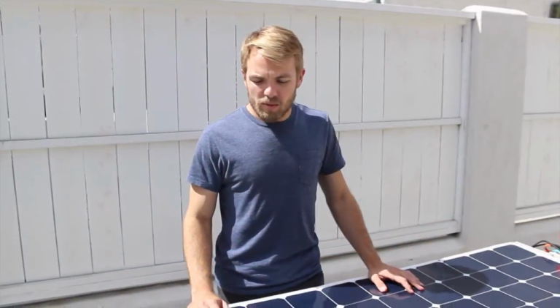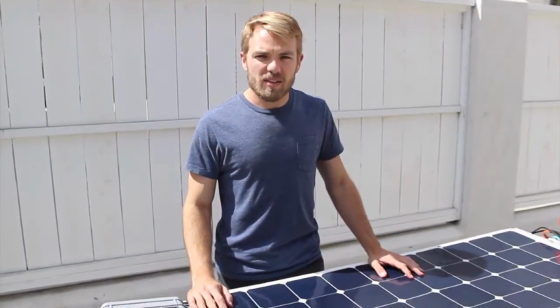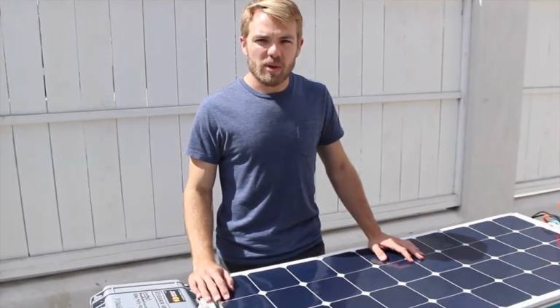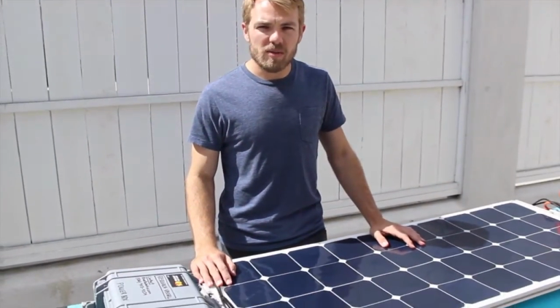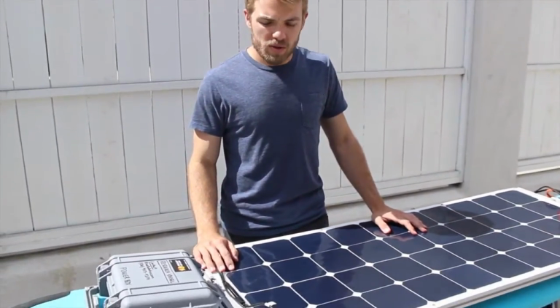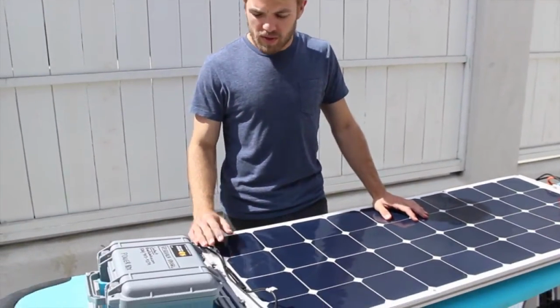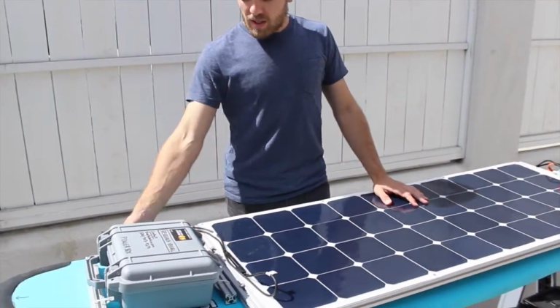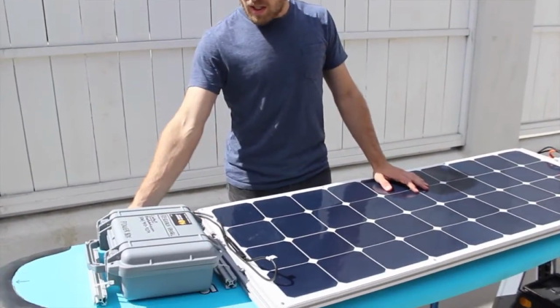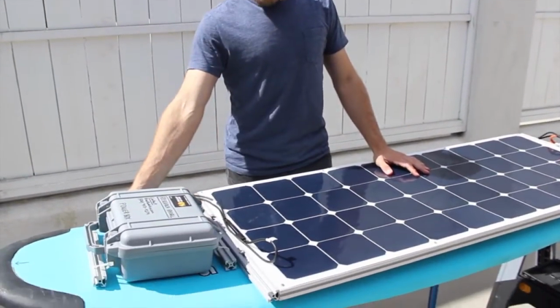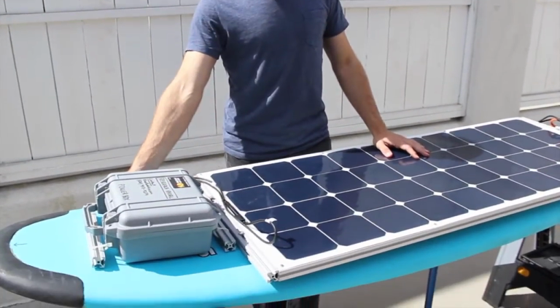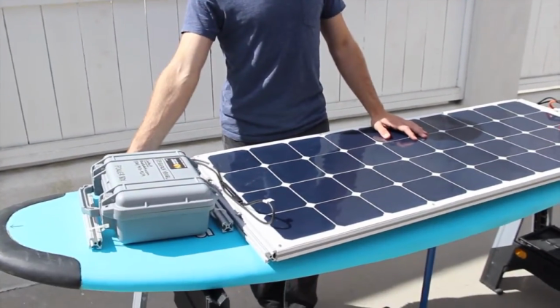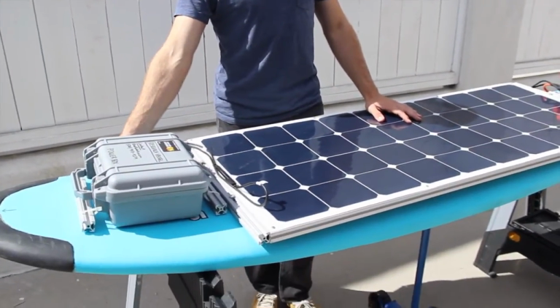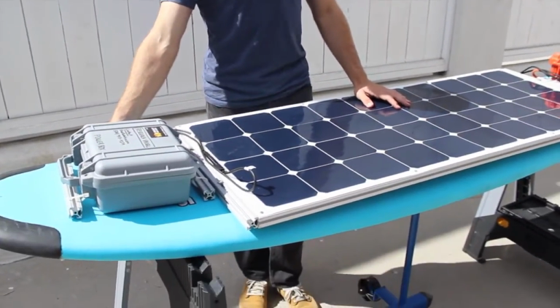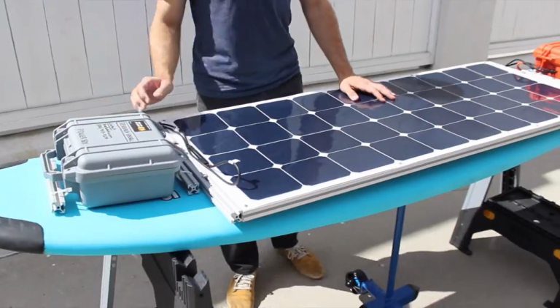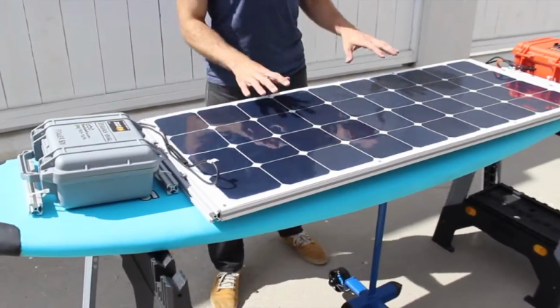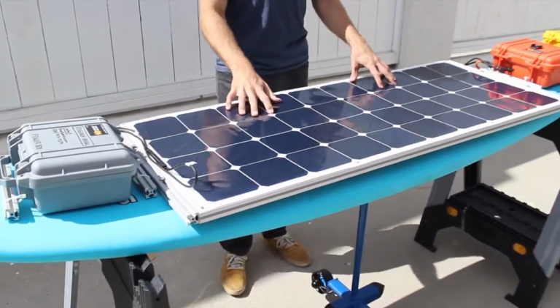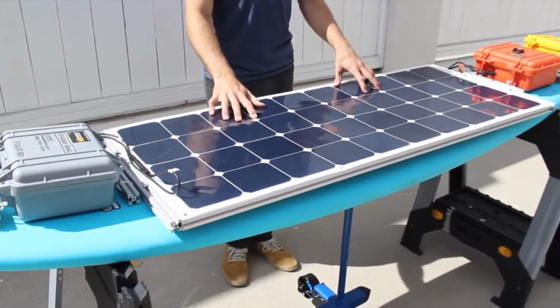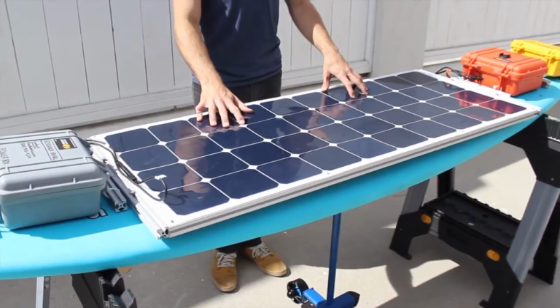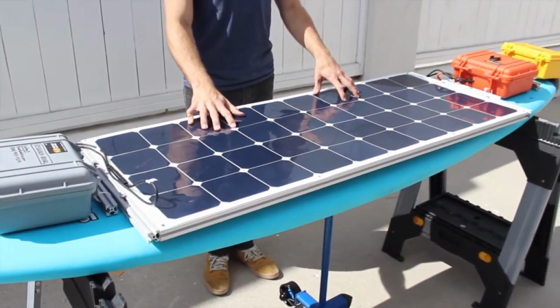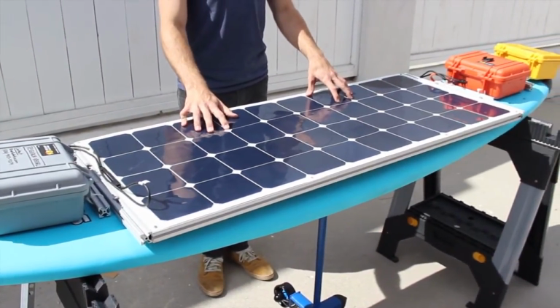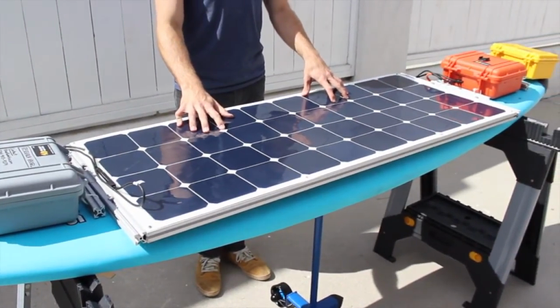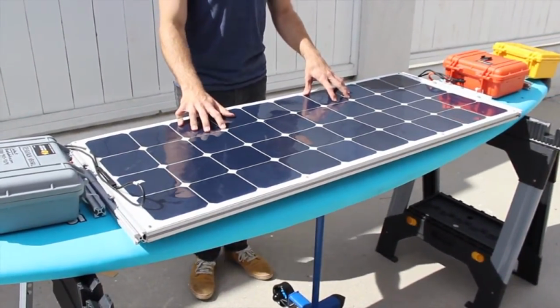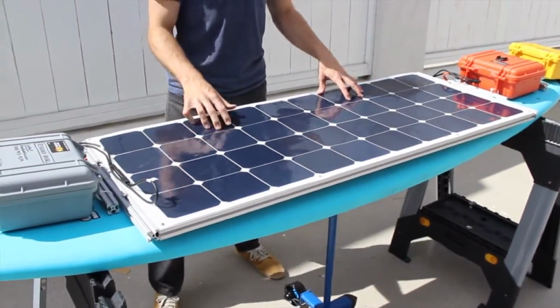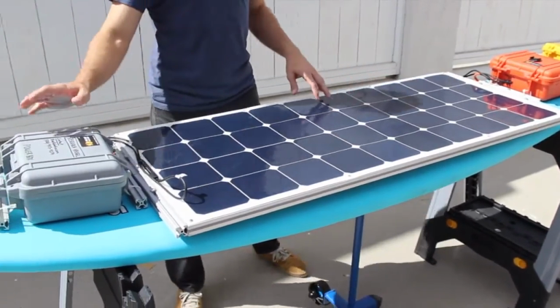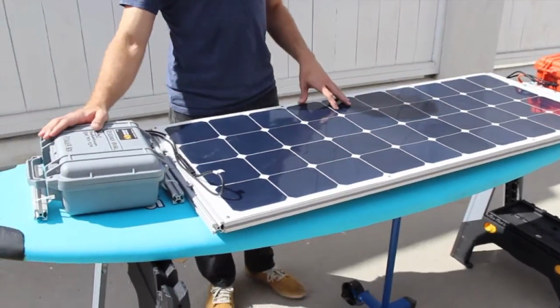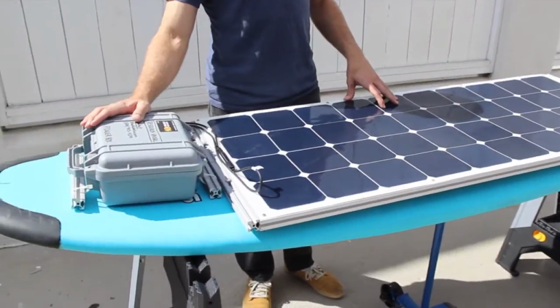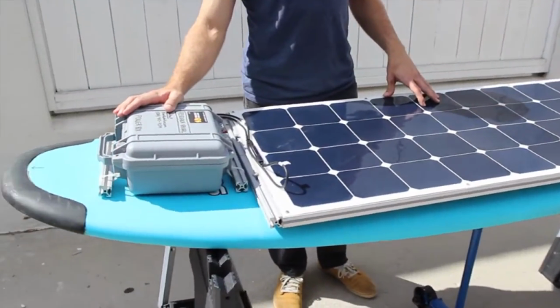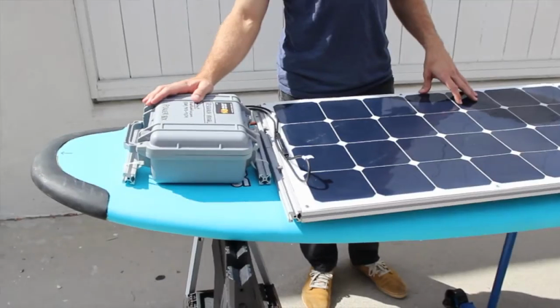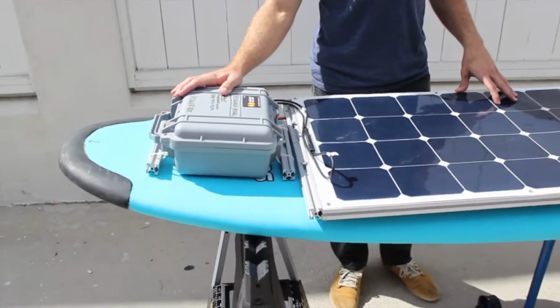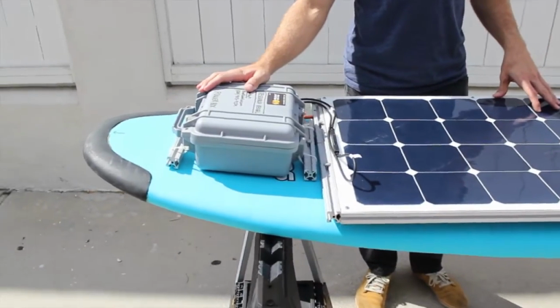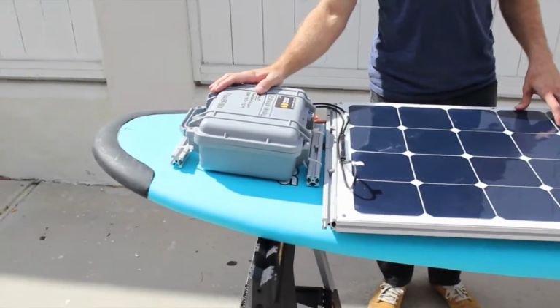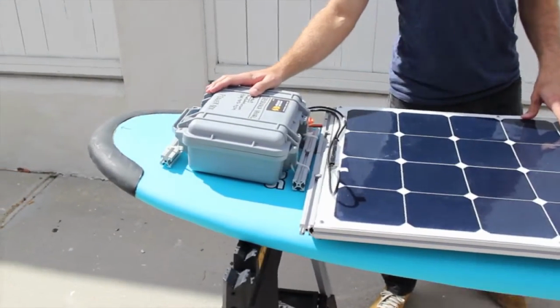I'm going to give you a rundown of the components of the Solar Surfer. Here we have an 8-foot foam surfboard. Right in the center, on top, we have the solar panel mounted. Up at the front, we've got our power box. This contains our battery and charge controller.